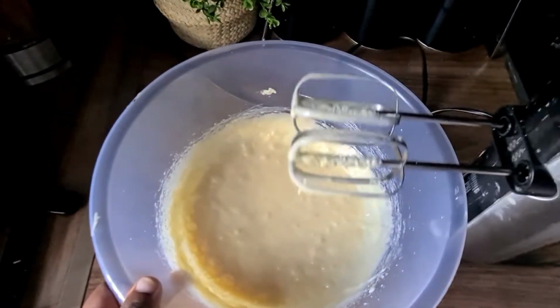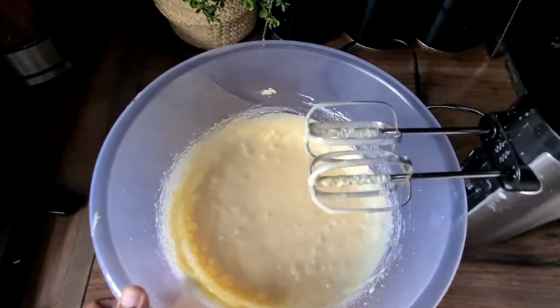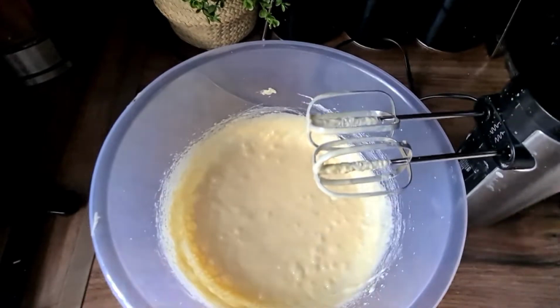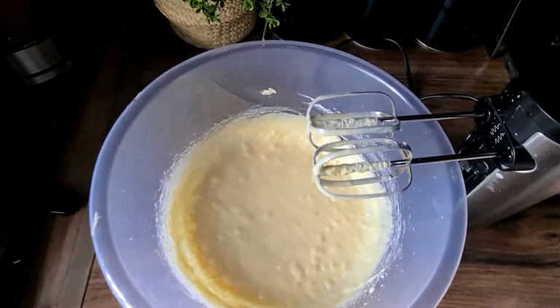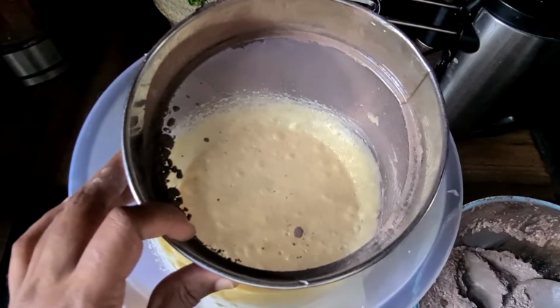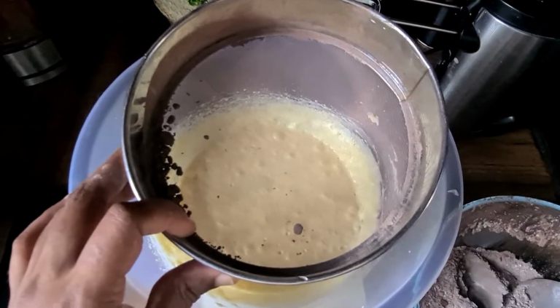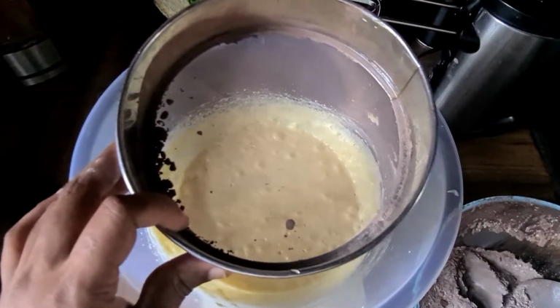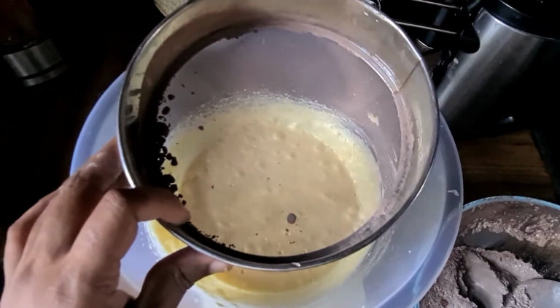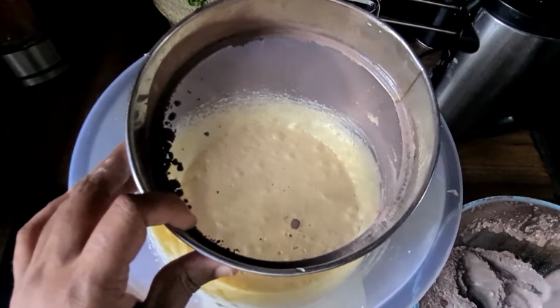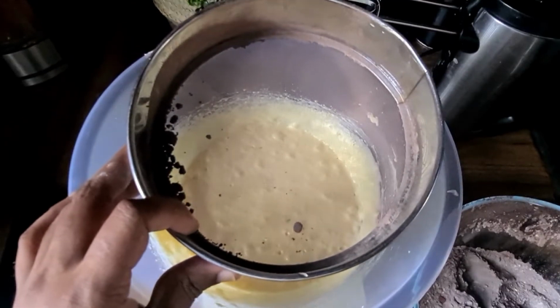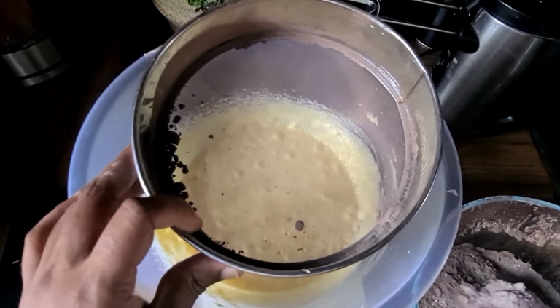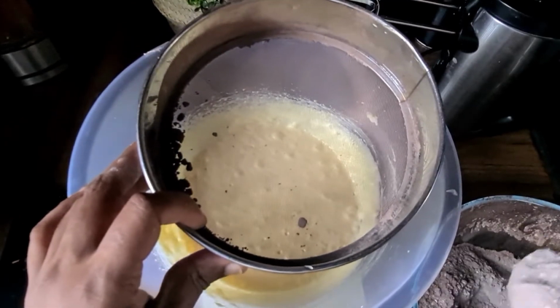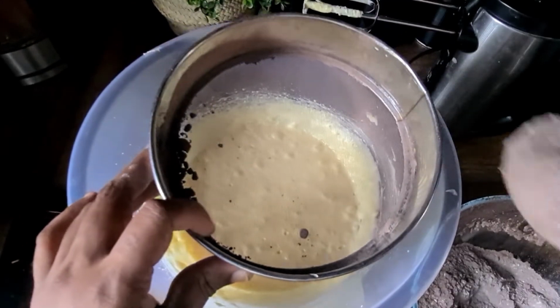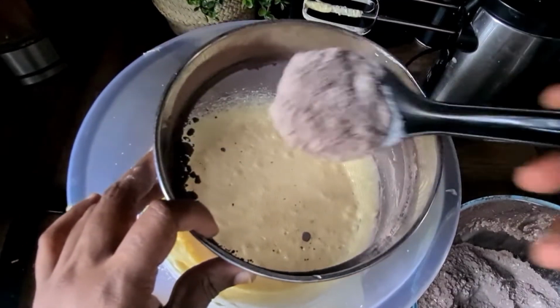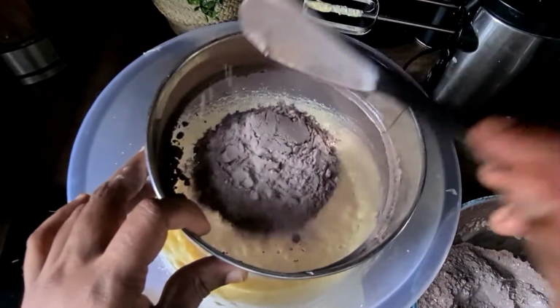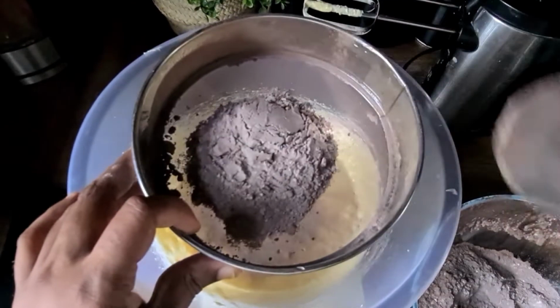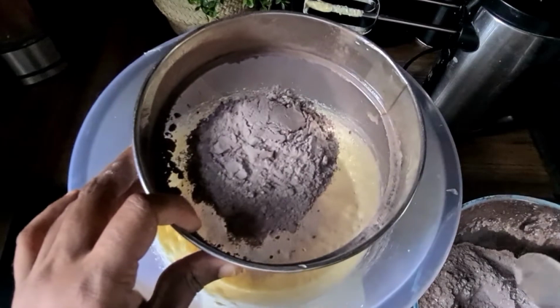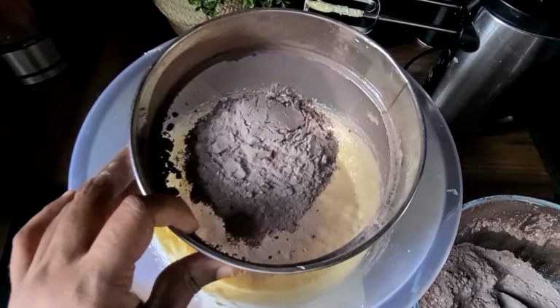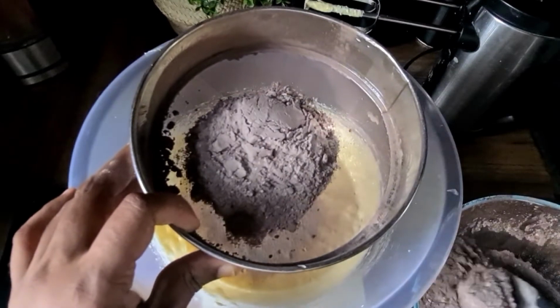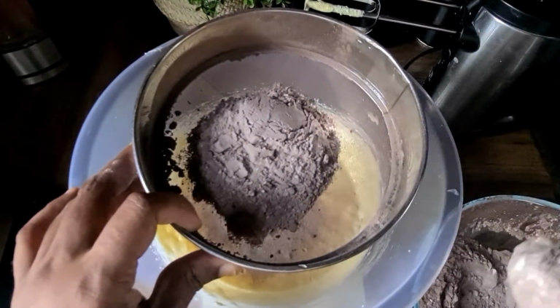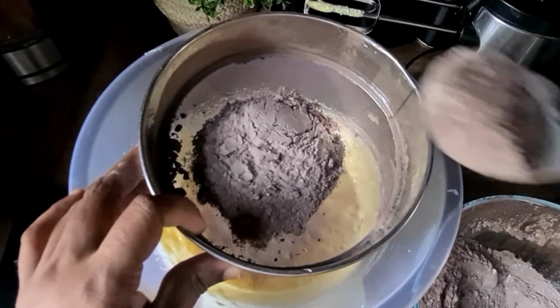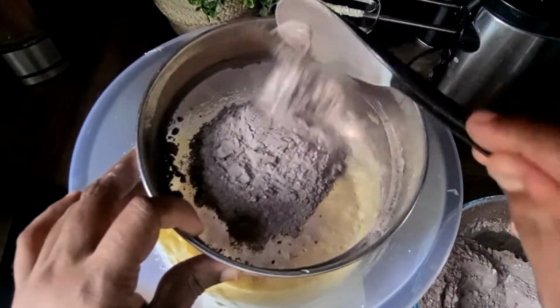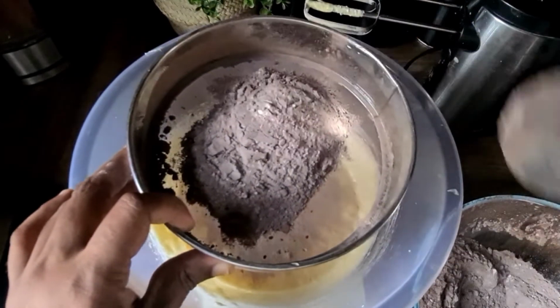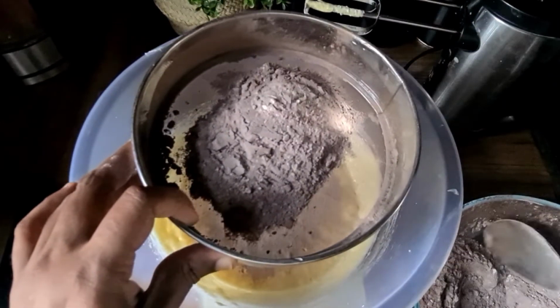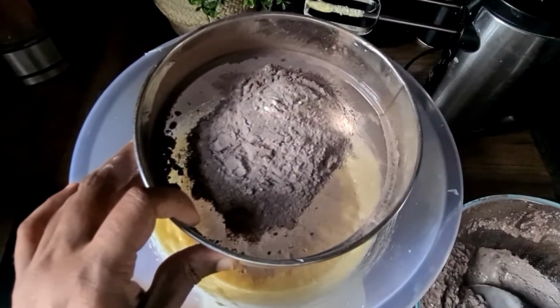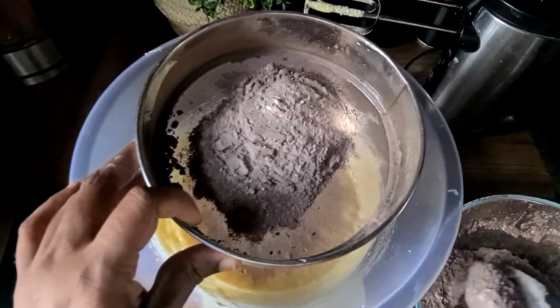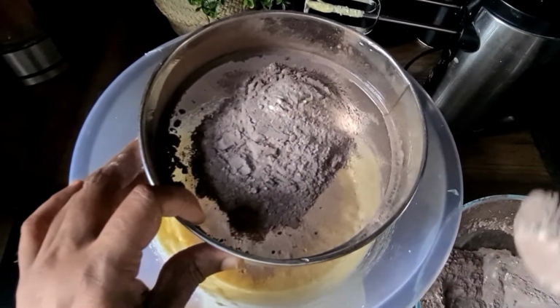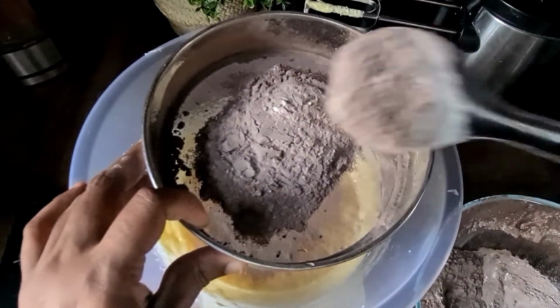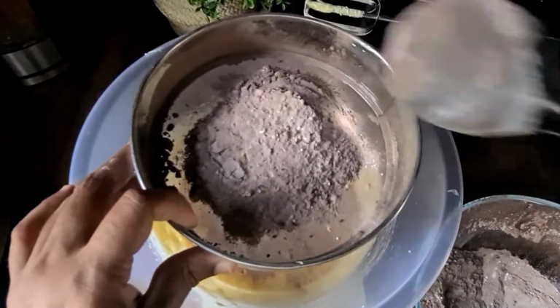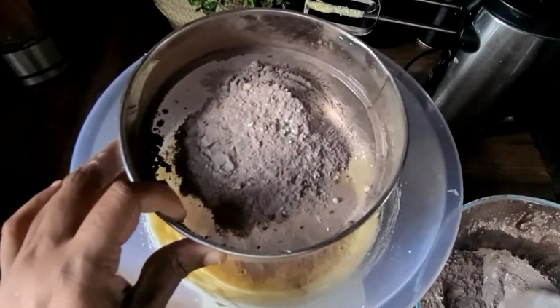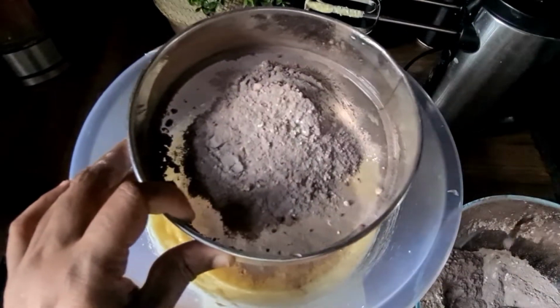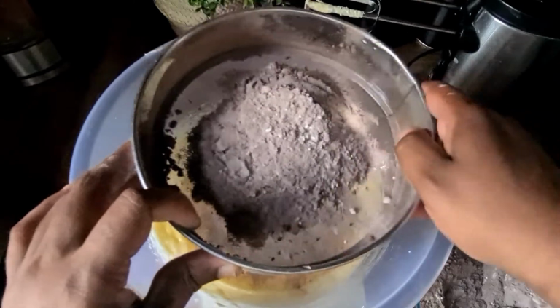Now to the mixture we're going to add in self-raising flour which contains cocoa powder, and we're going to add baking powder too. We're going to sieve it so there are no lumps.